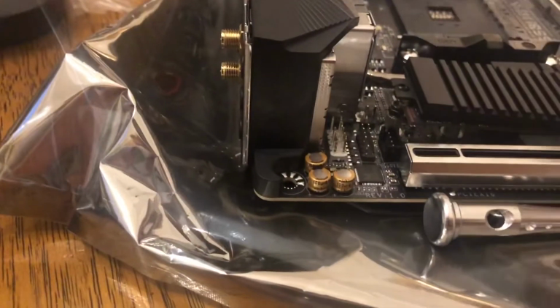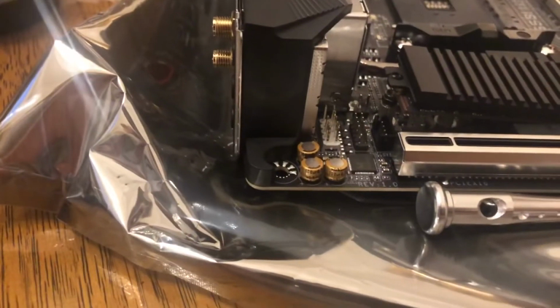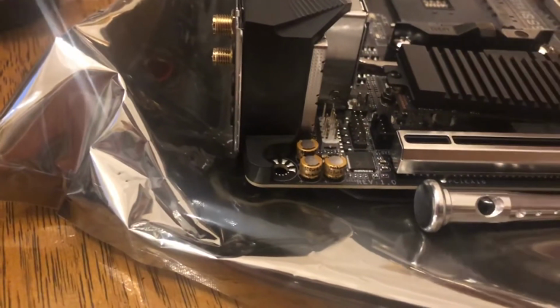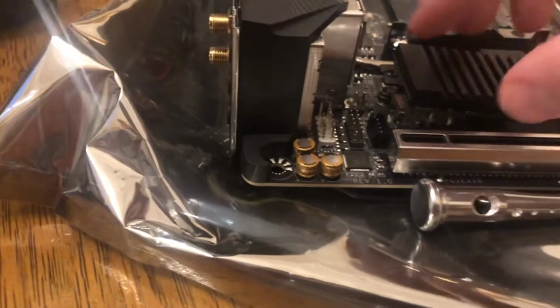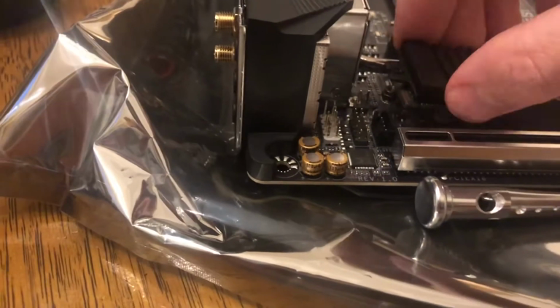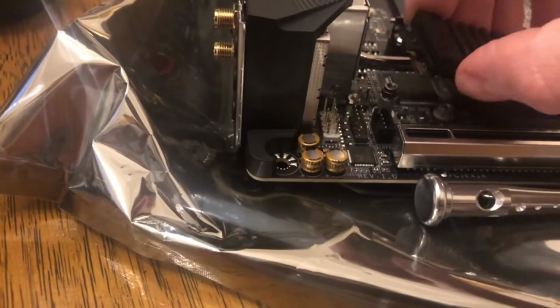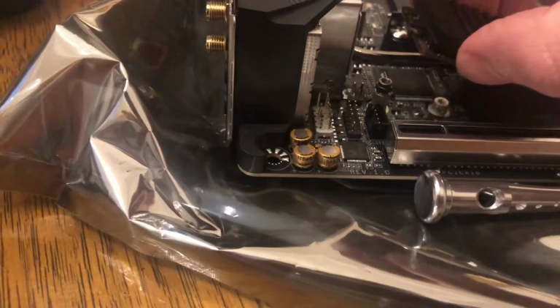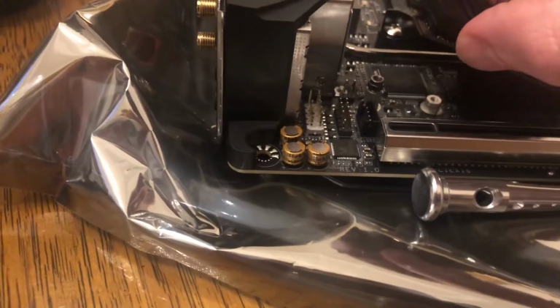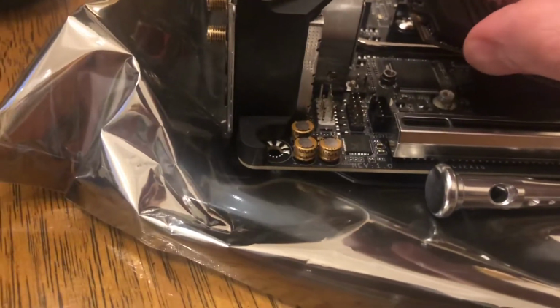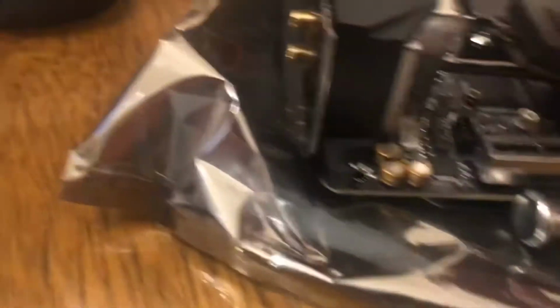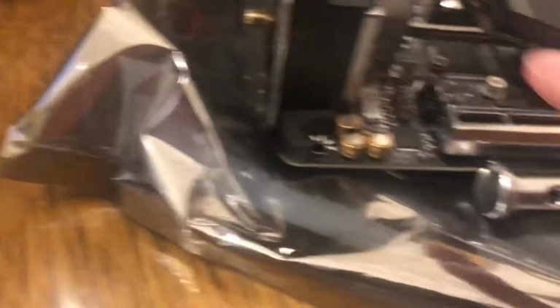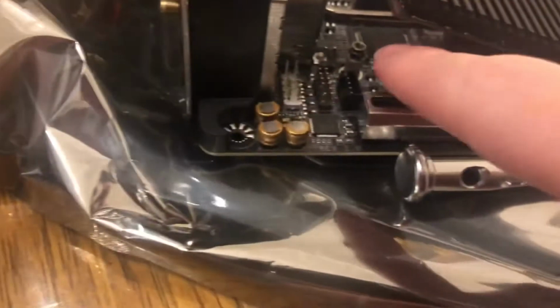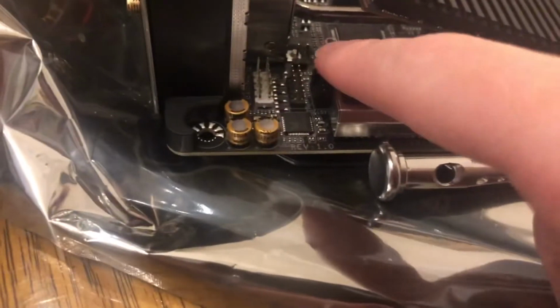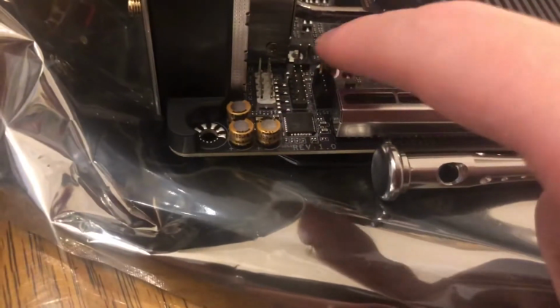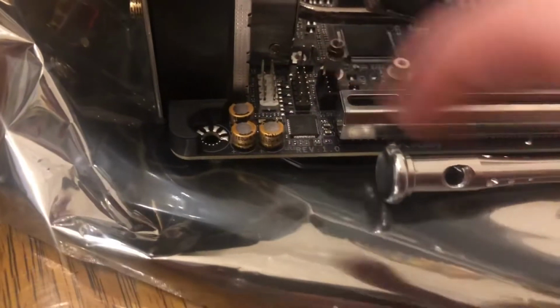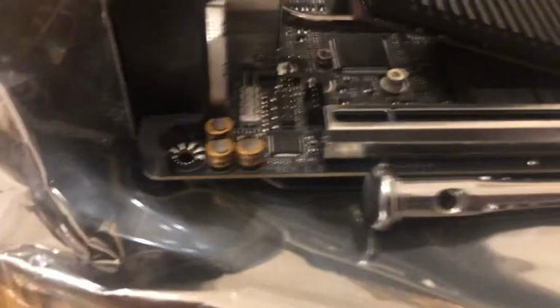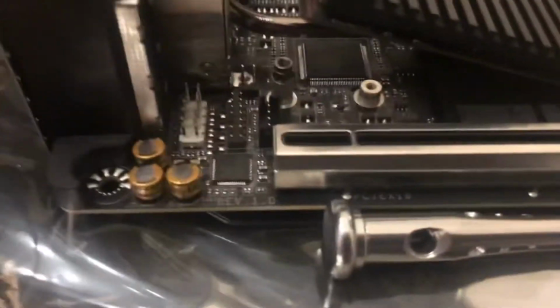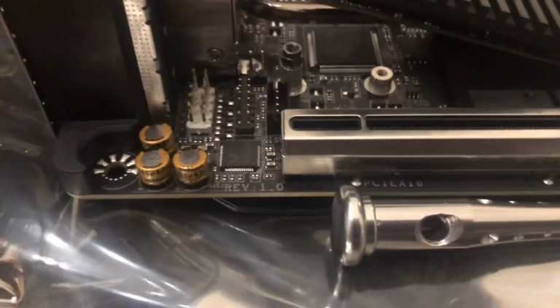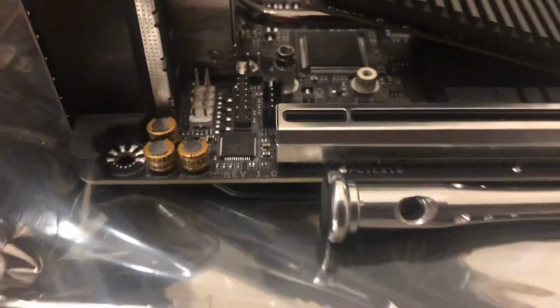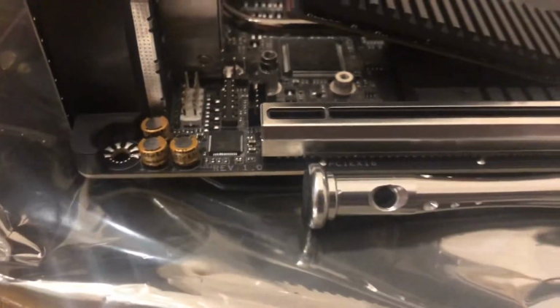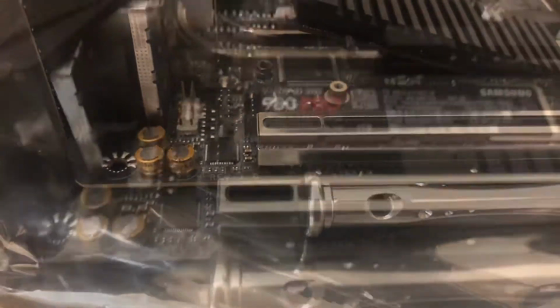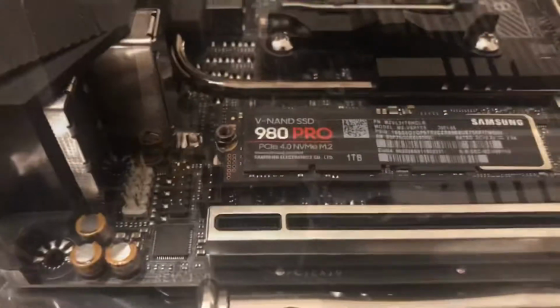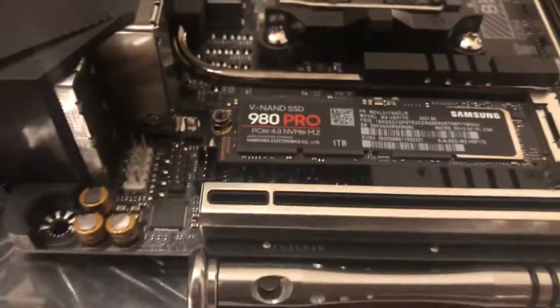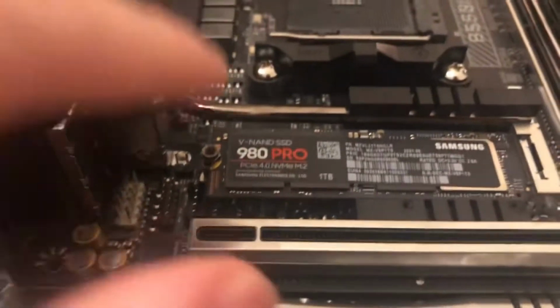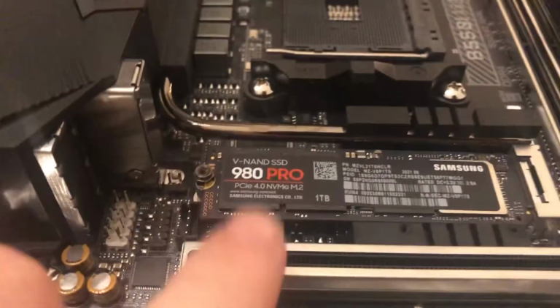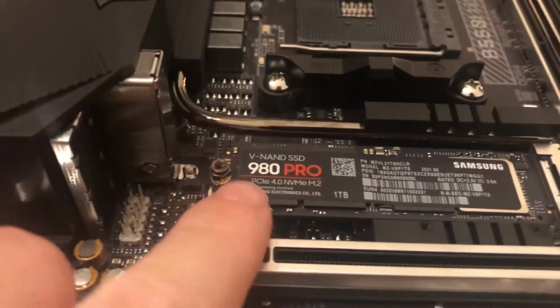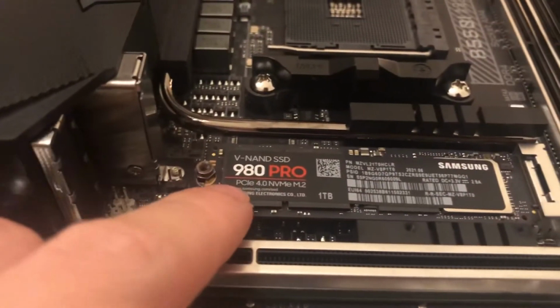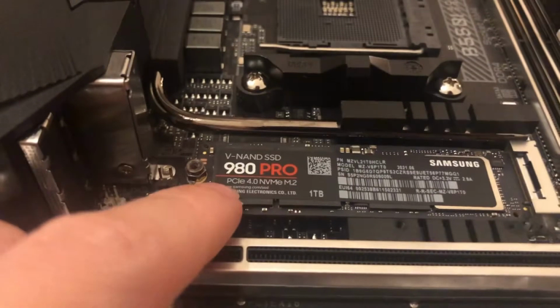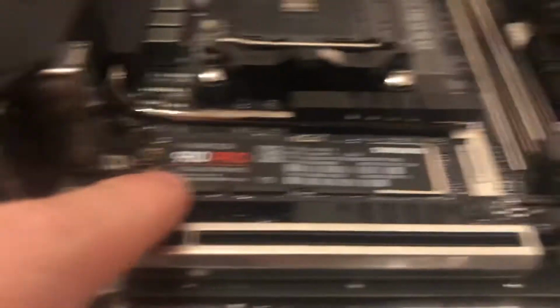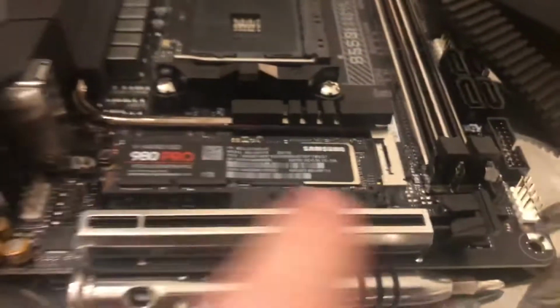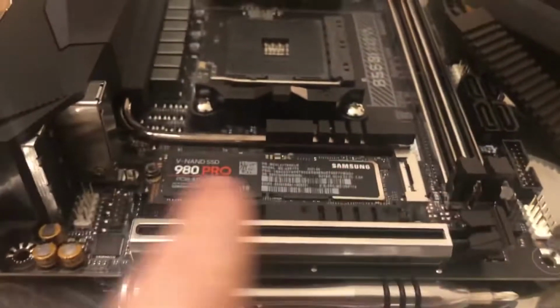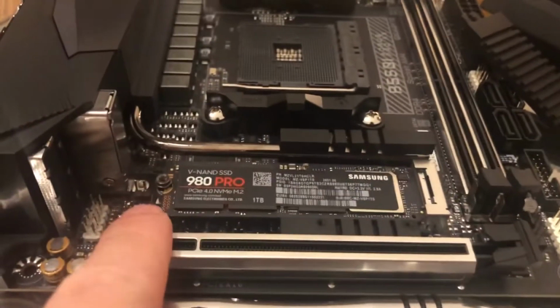So what I'm going to do is remove this little piece there first. I installed the black piece and you can see now that it is actually flush.